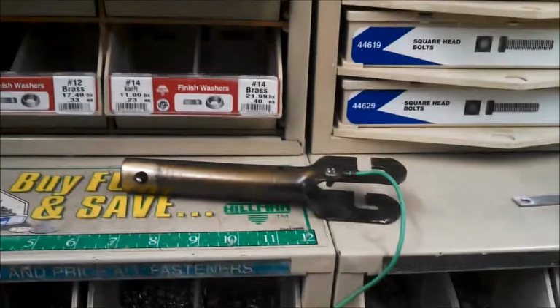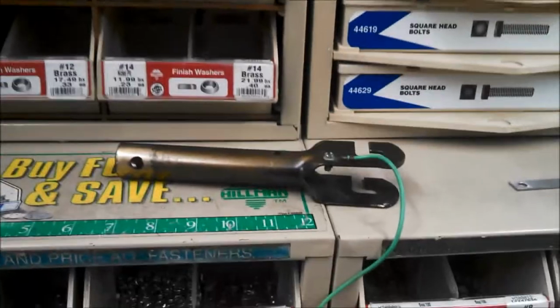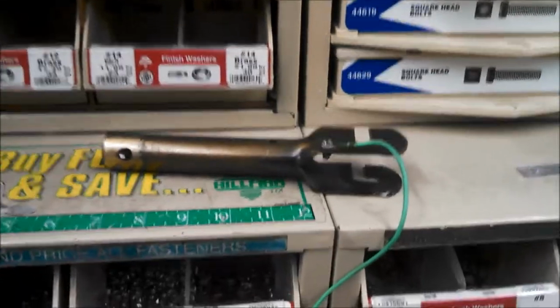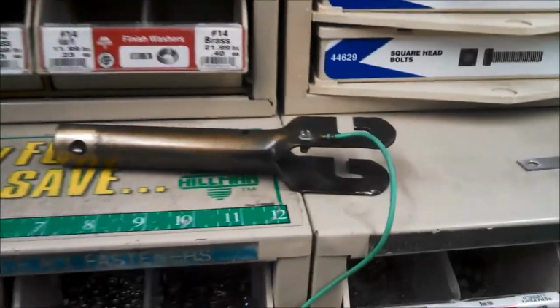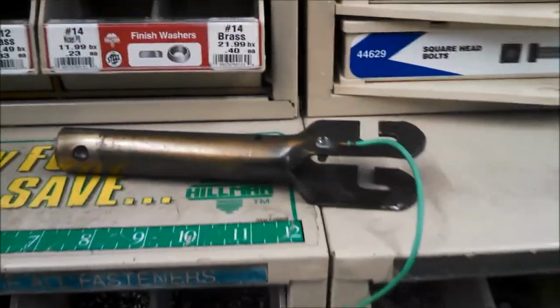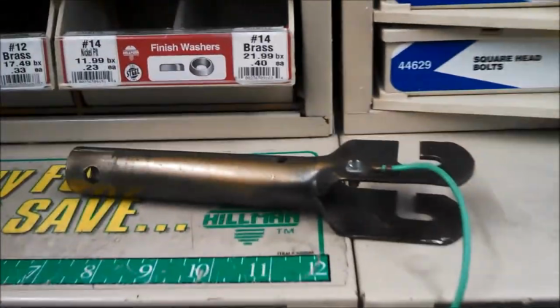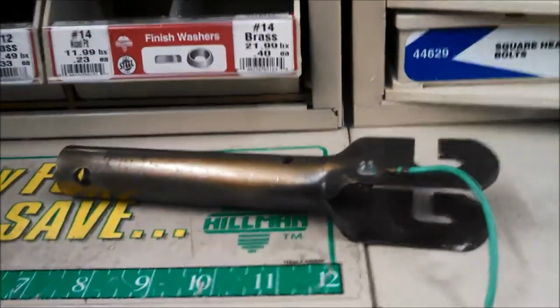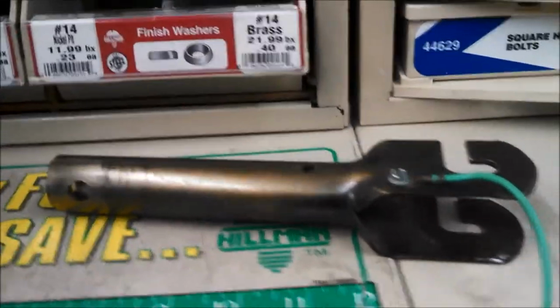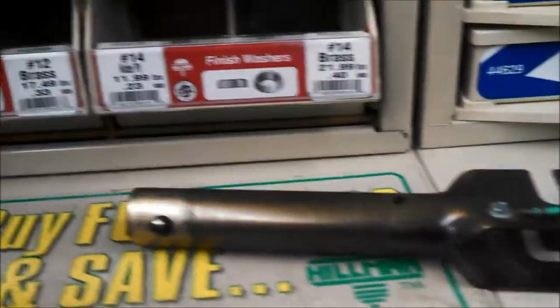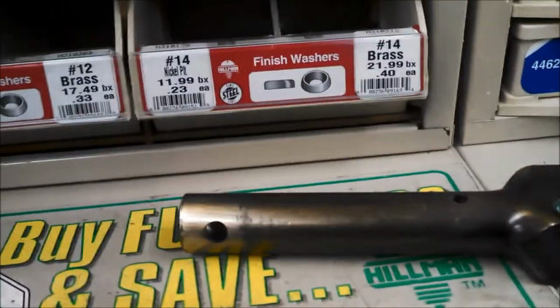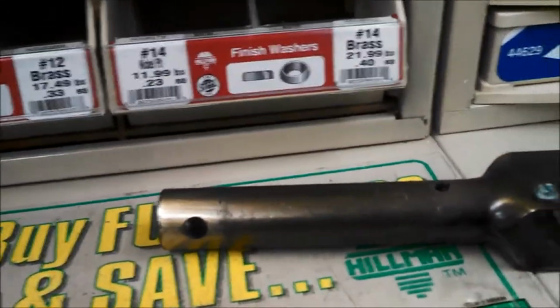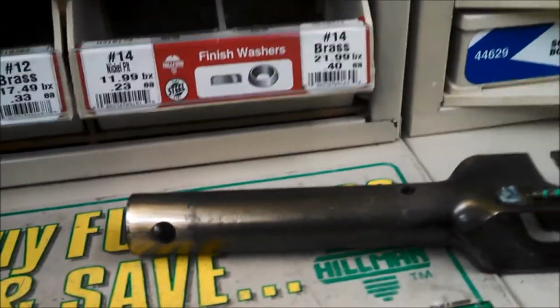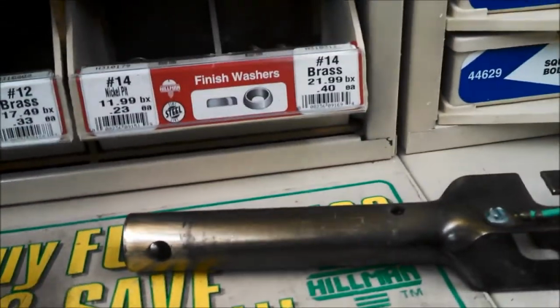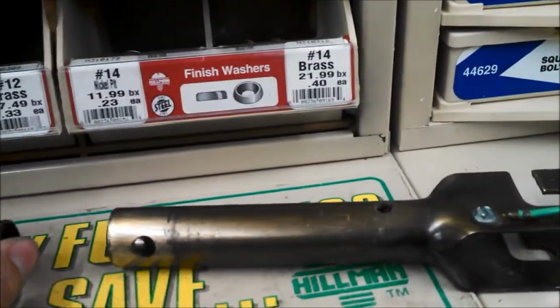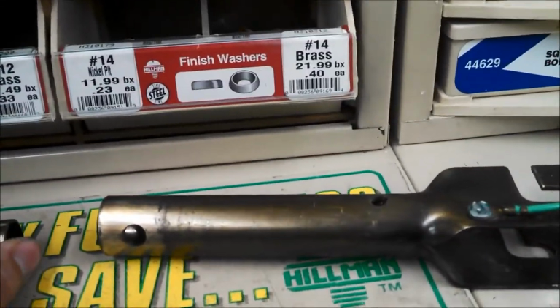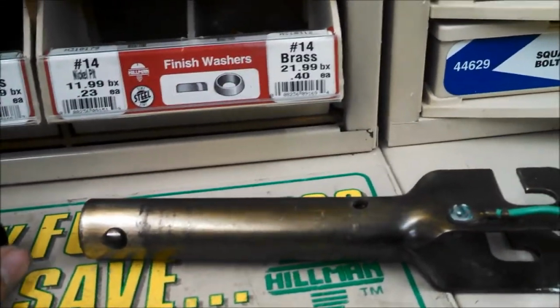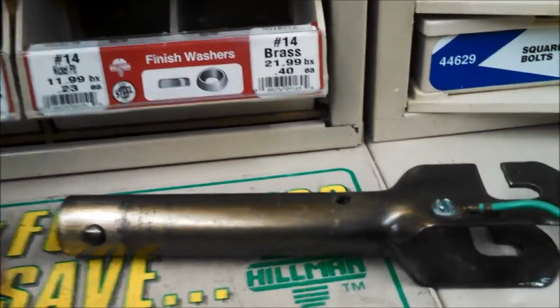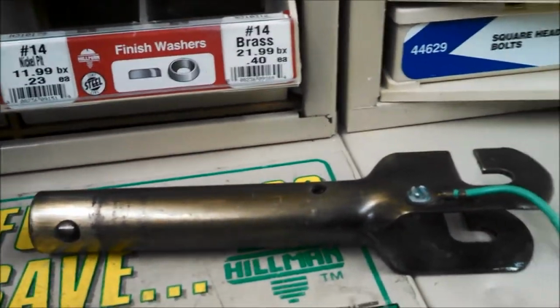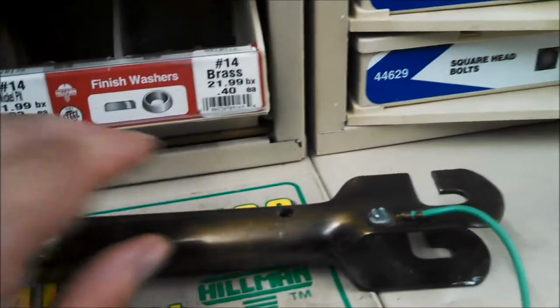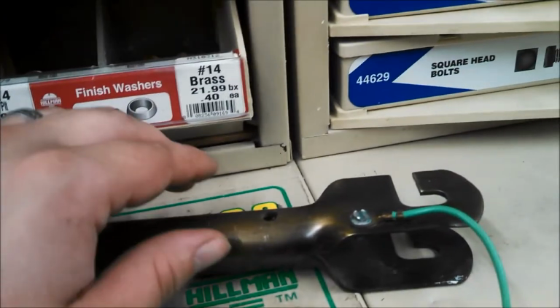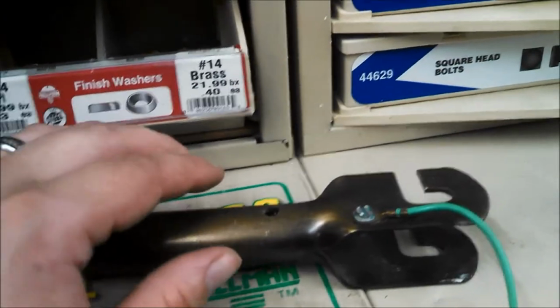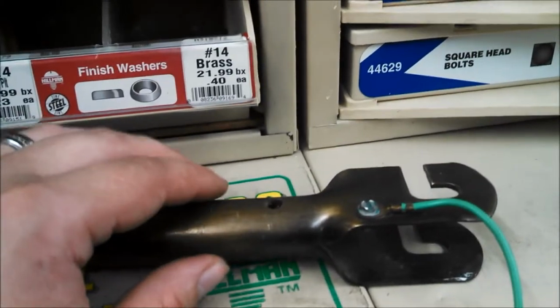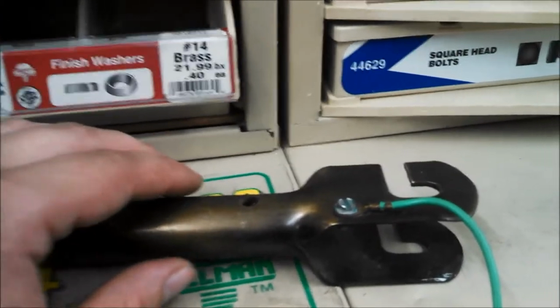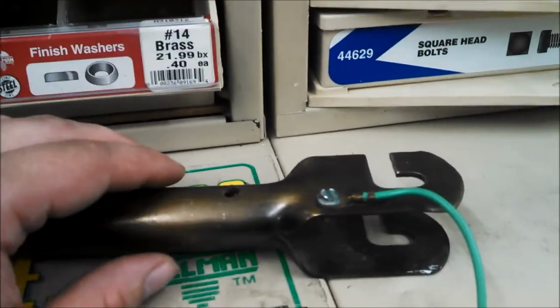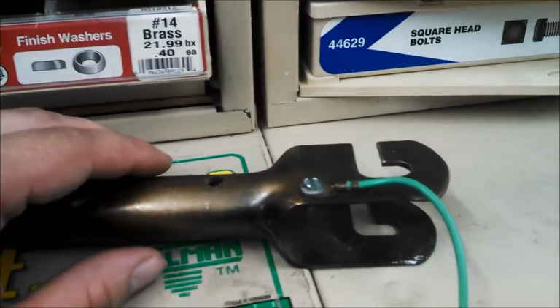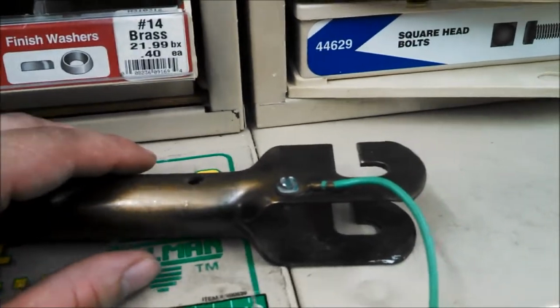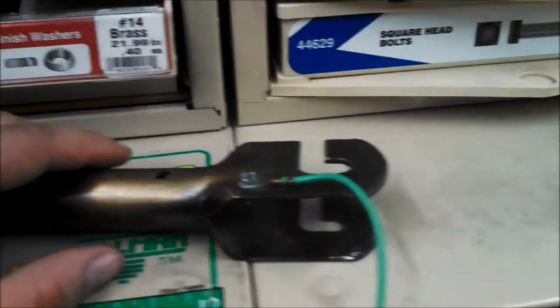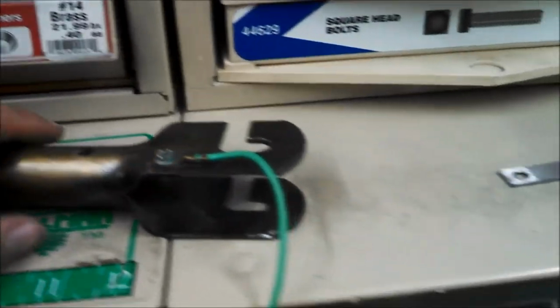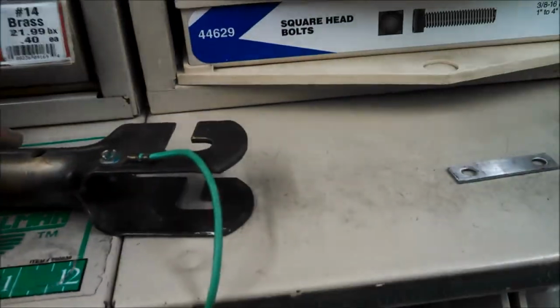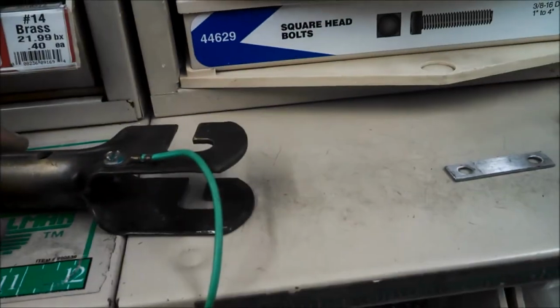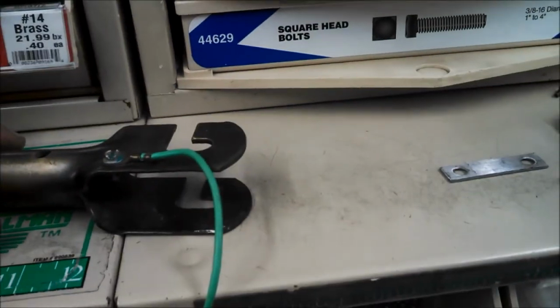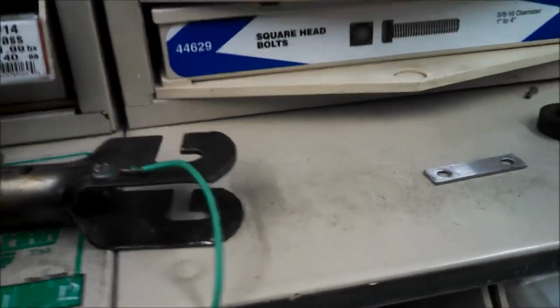Hey guys, I did a longer video roaming the hardware store. This is the abbreviated version — how to make a J-hook grommet from parts you can find in your local hardware store.